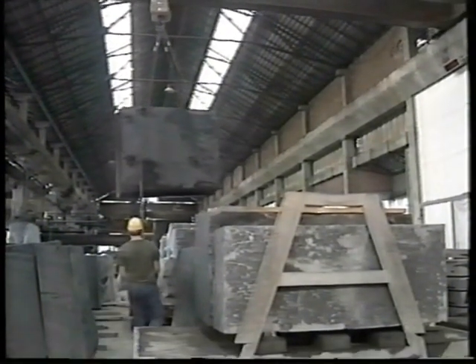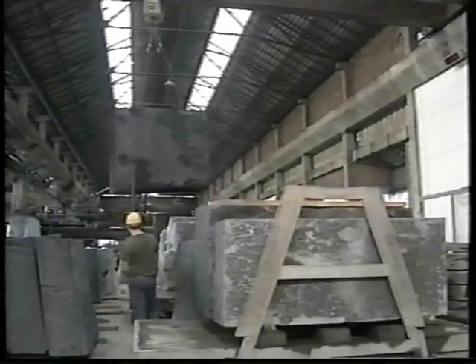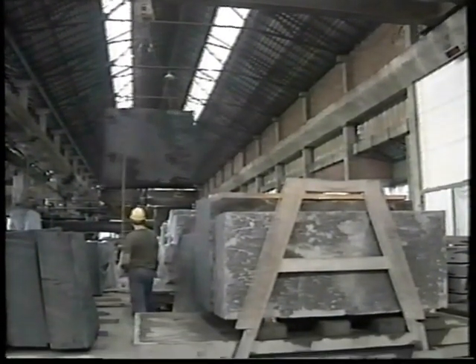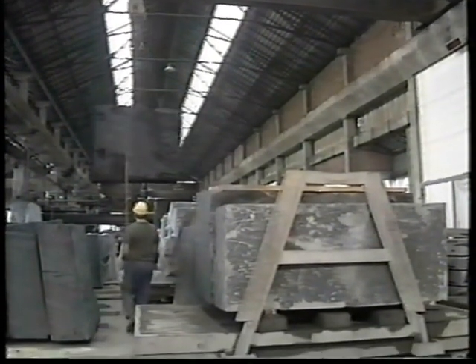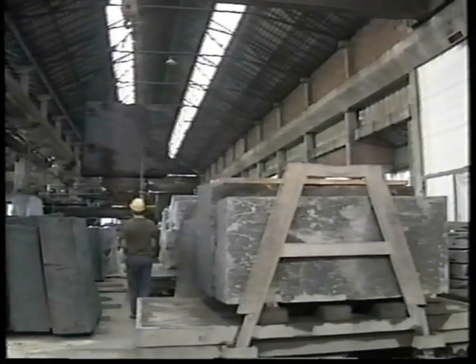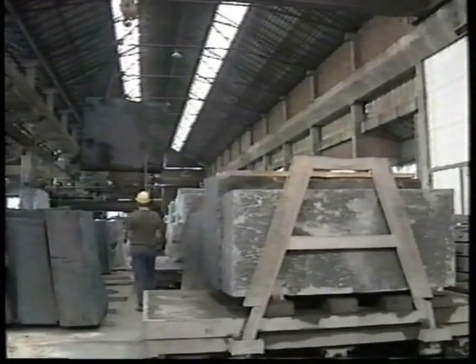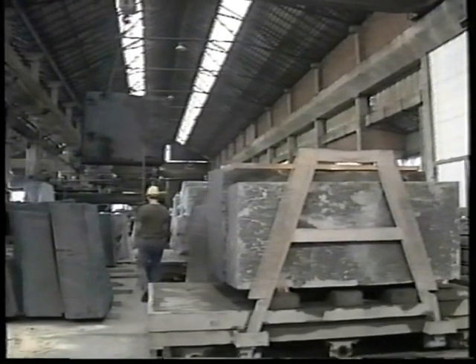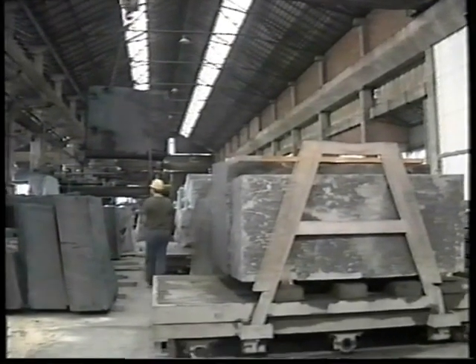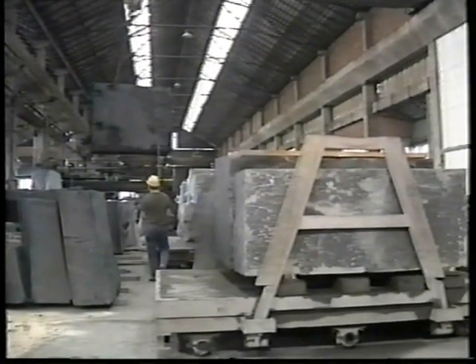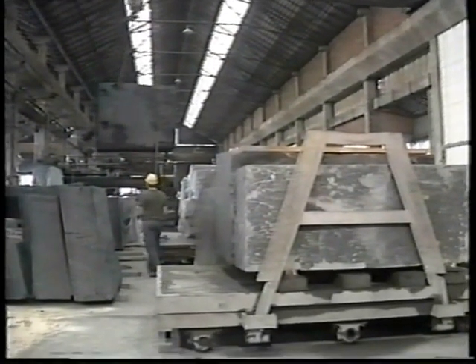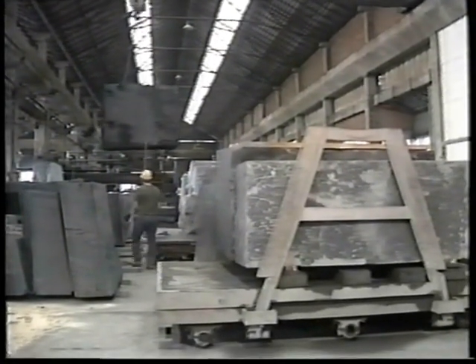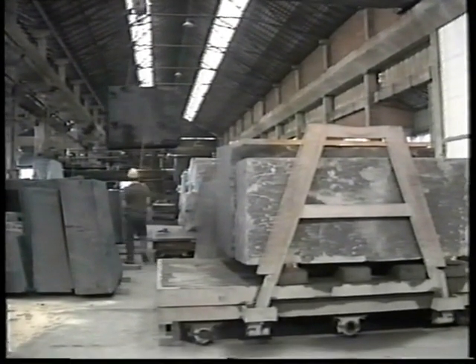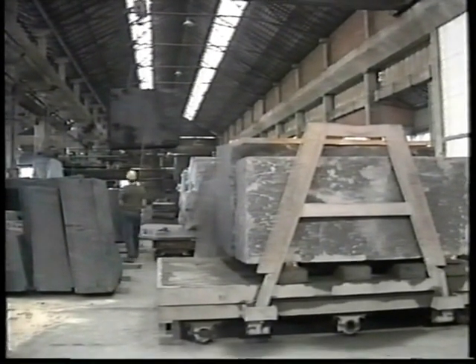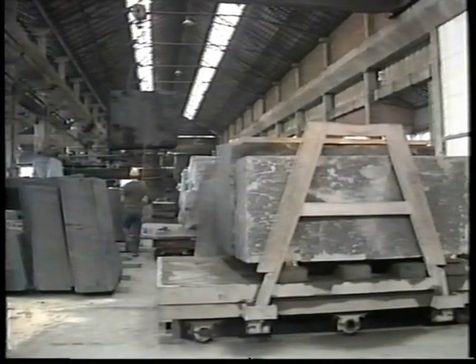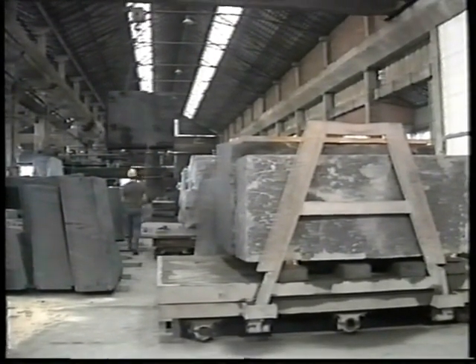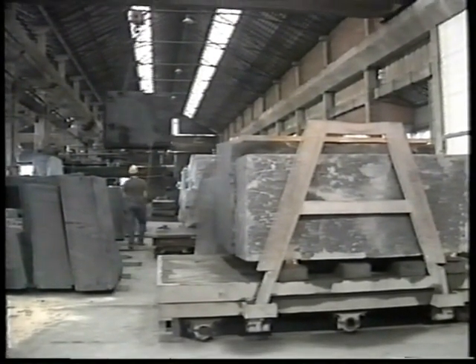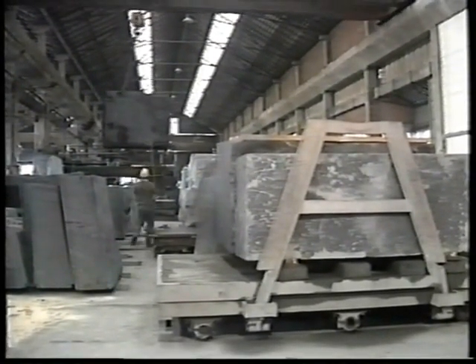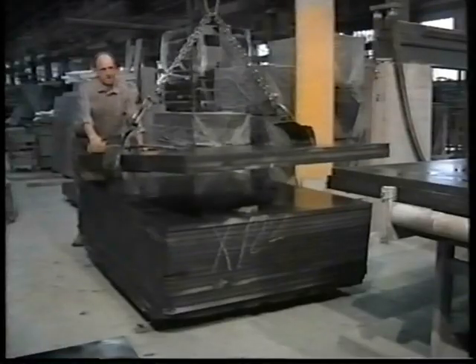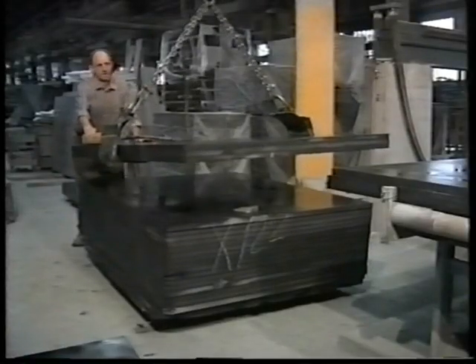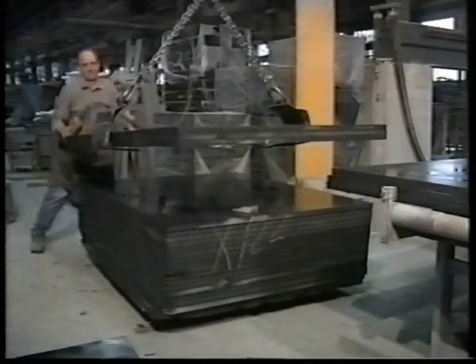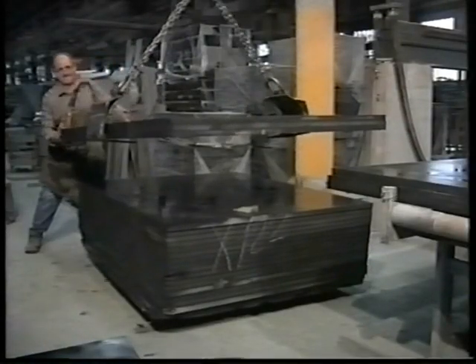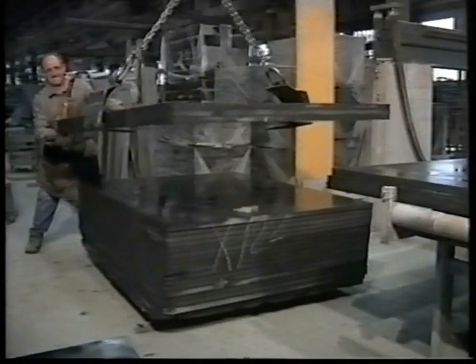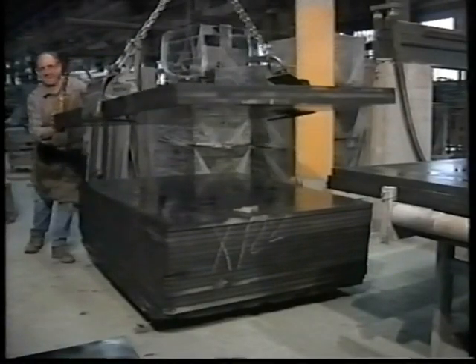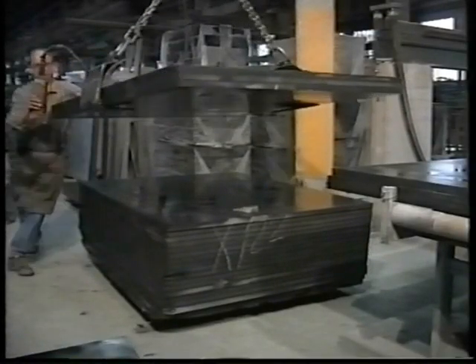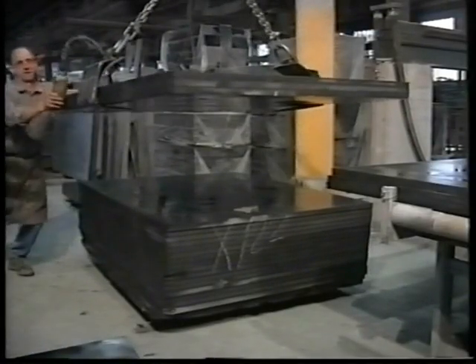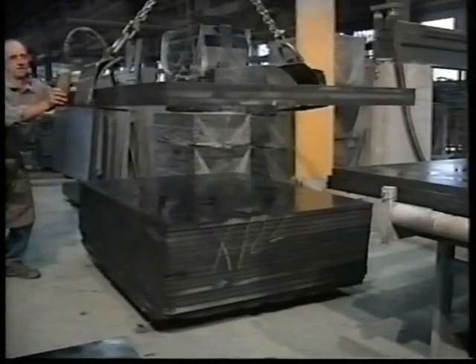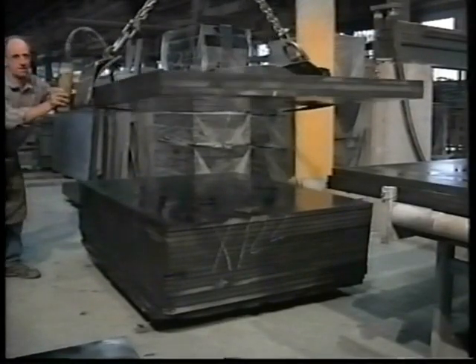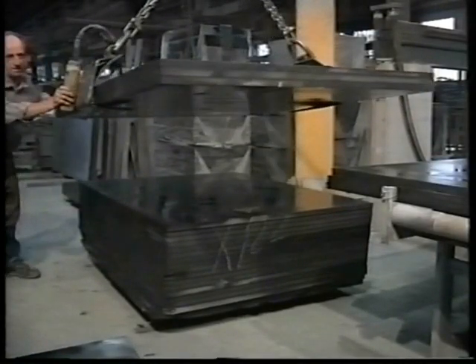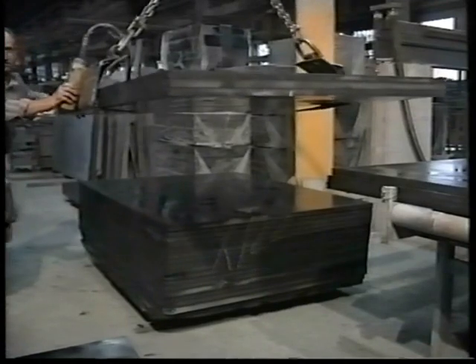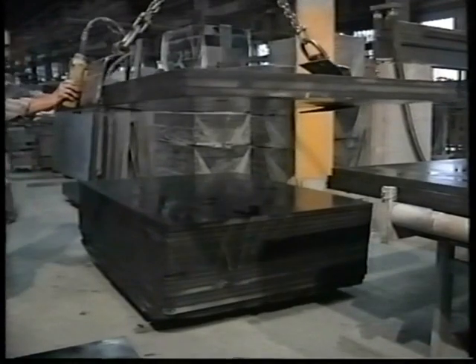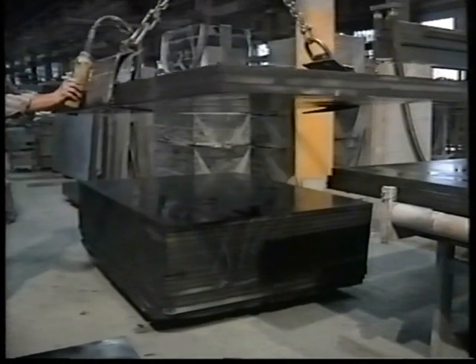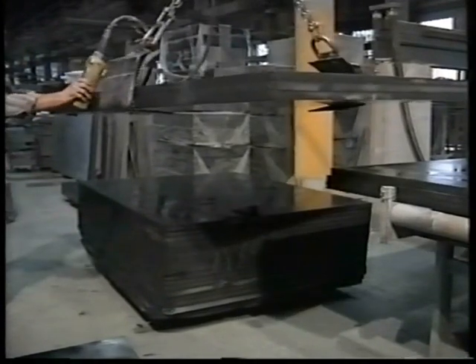The next step is to transfer the slabs to a computerized laser cutting machine to be cut to the exact size desired. Both sides are cut at the same time to ensure a perfectly straight cut.